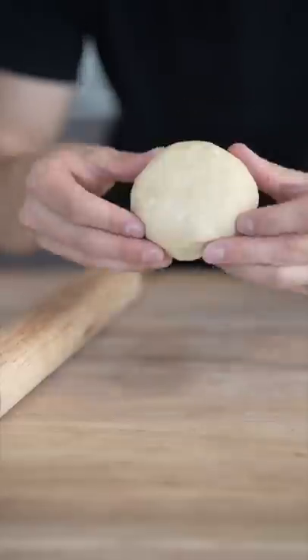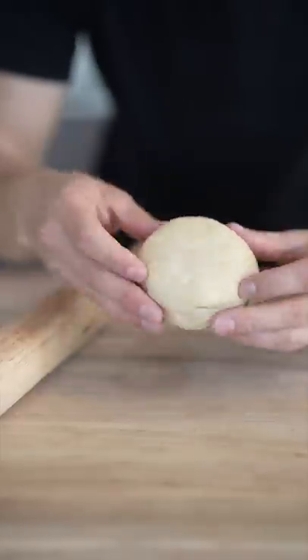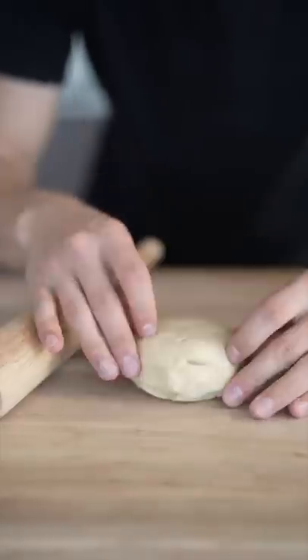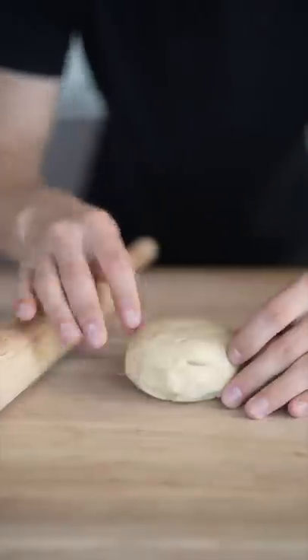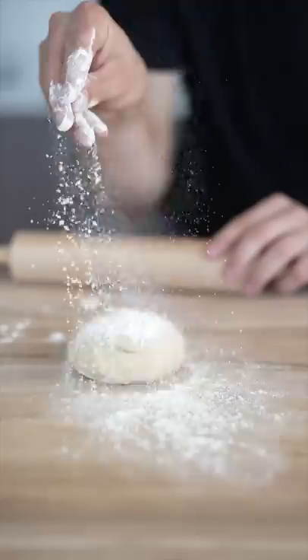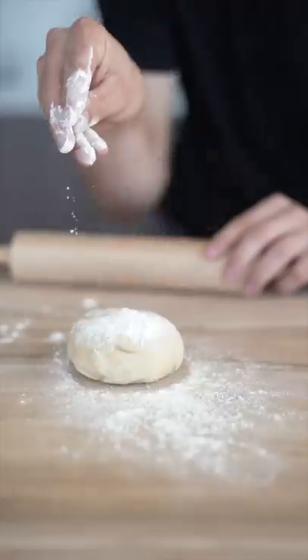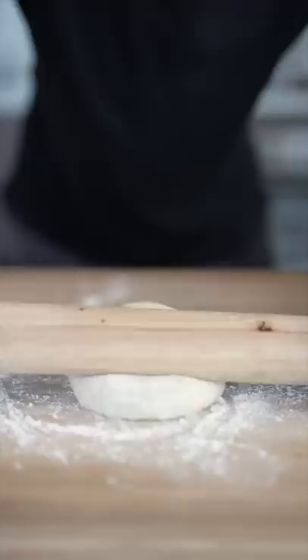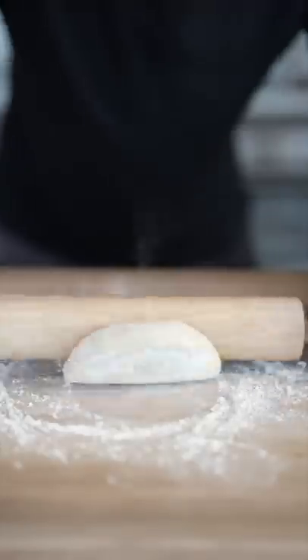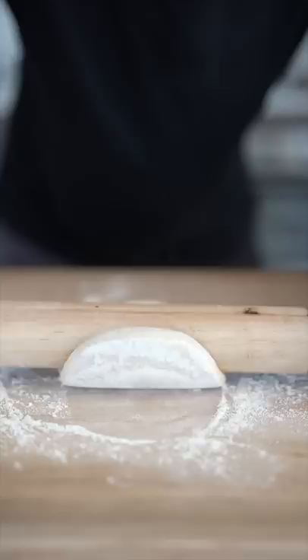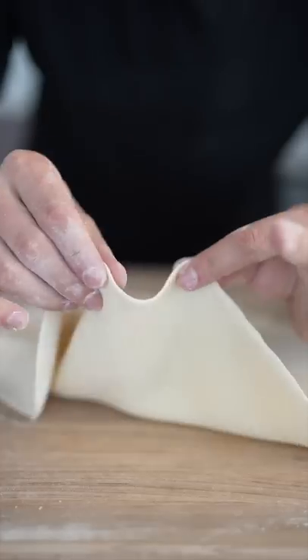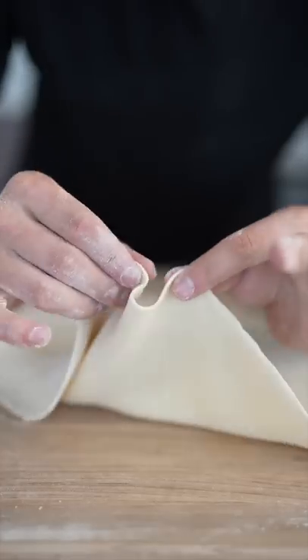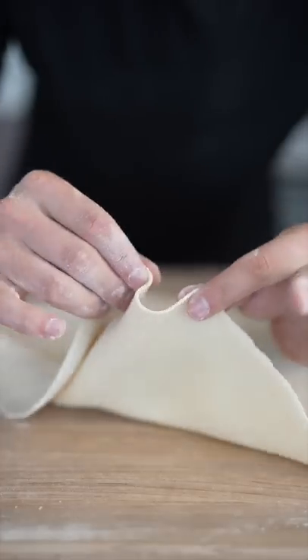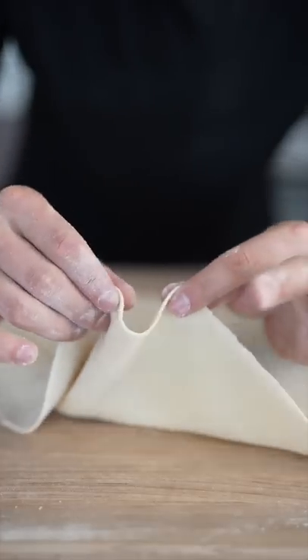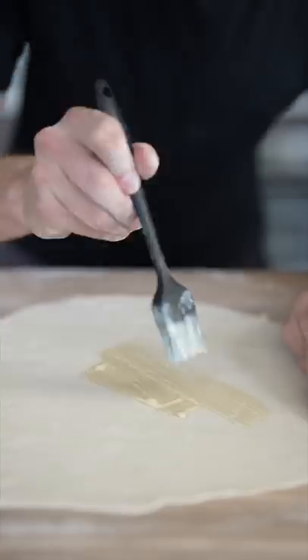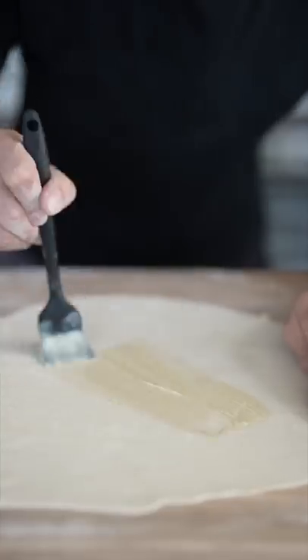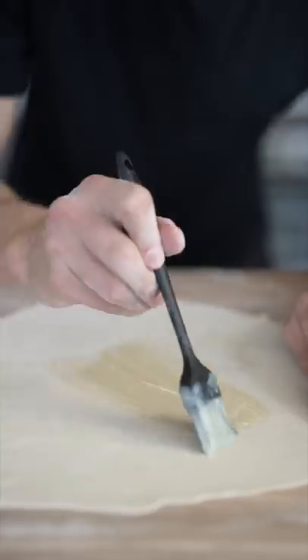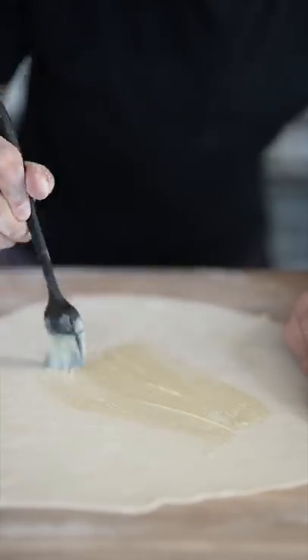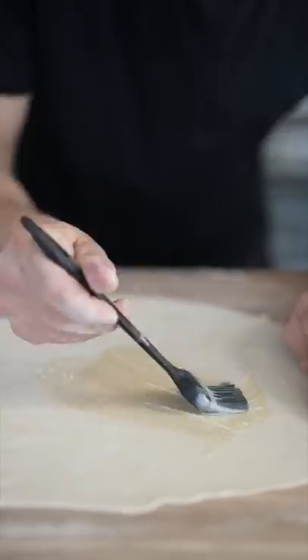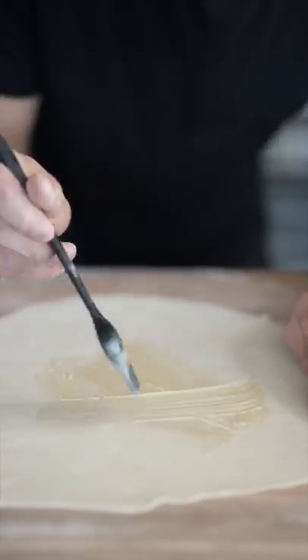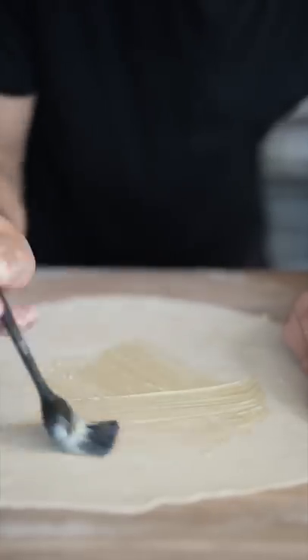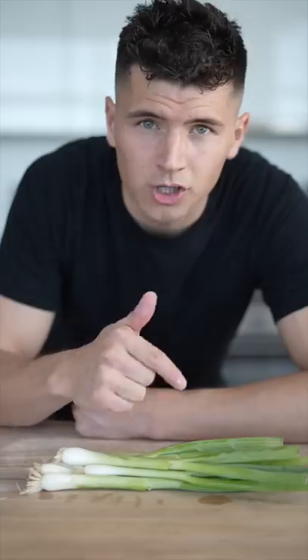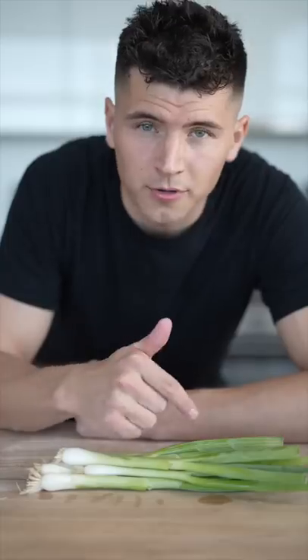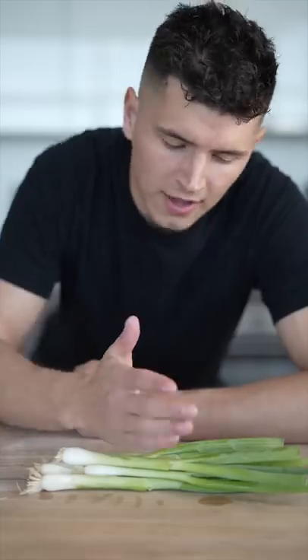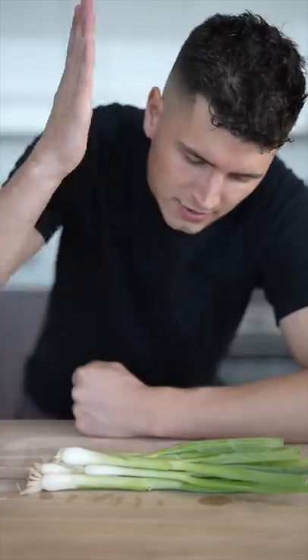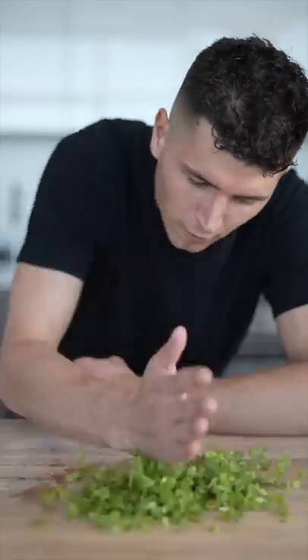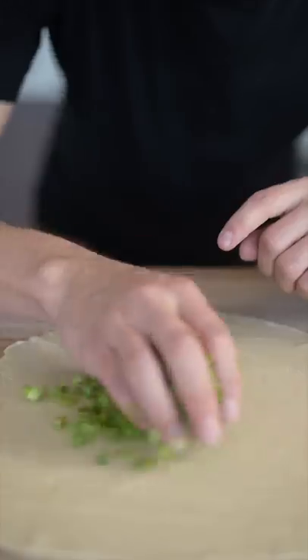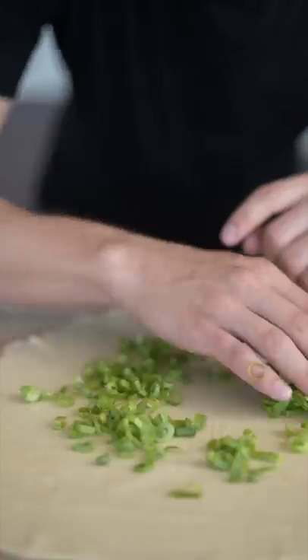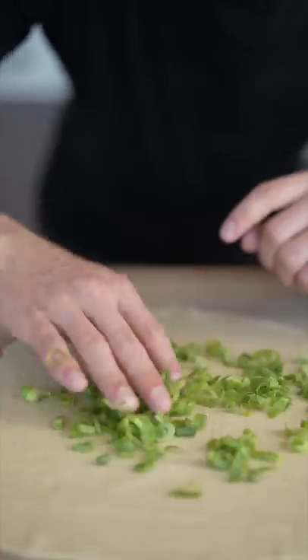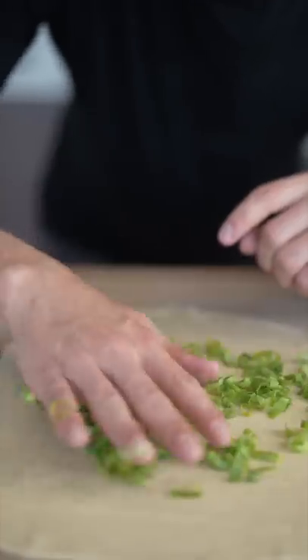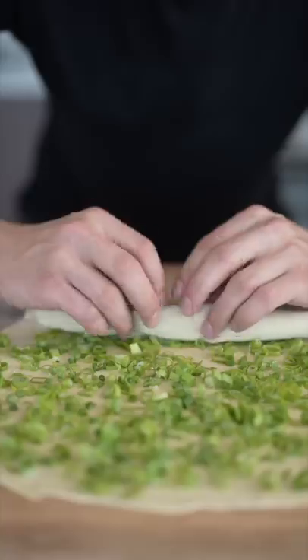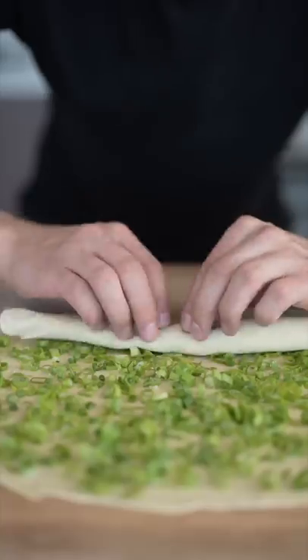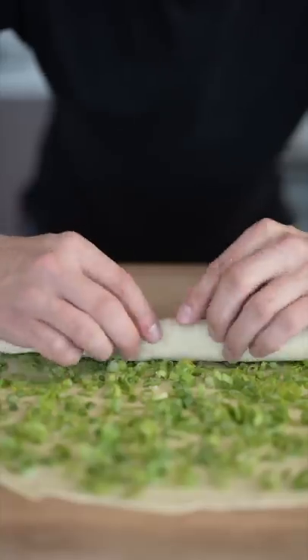Once our dough is rested, add some flour and roll it out until it's really thin. Paint it with a quarter cup chicken fat or butter, then chop your scallions, spread out your scallions, and roll it up.